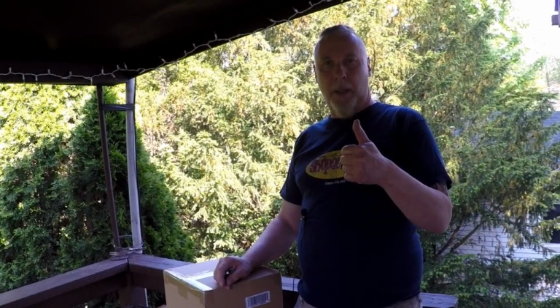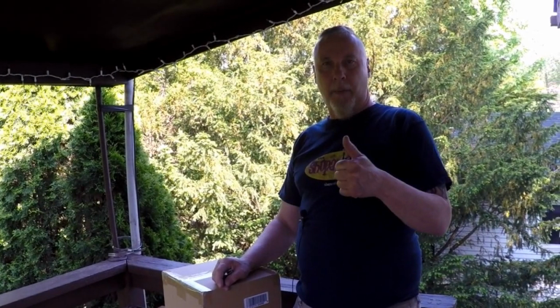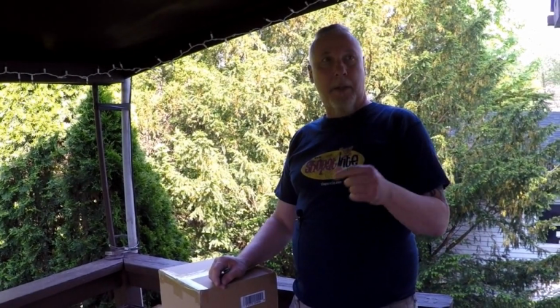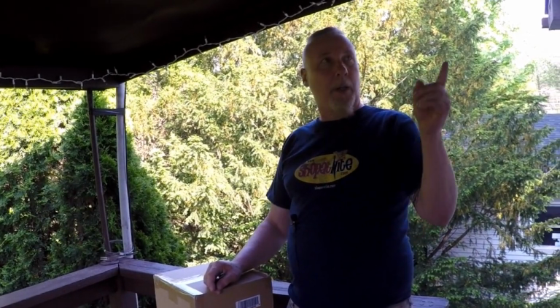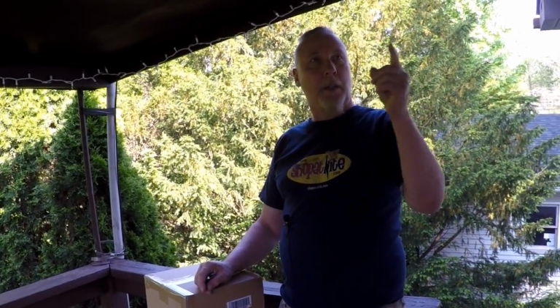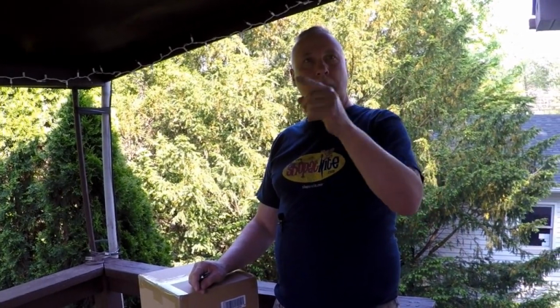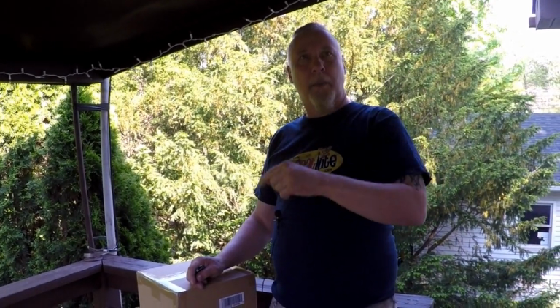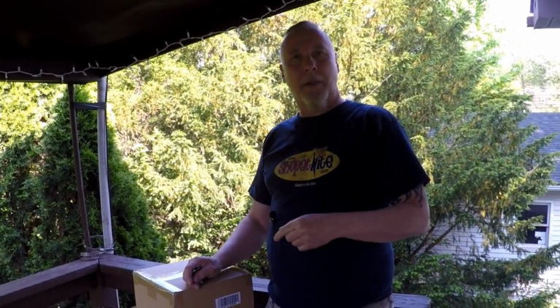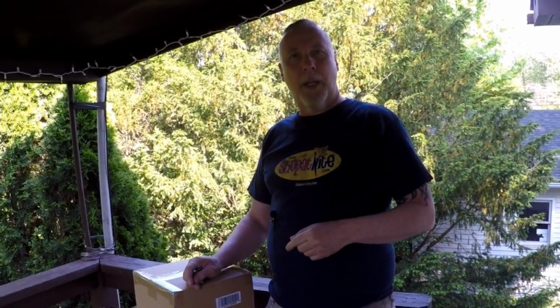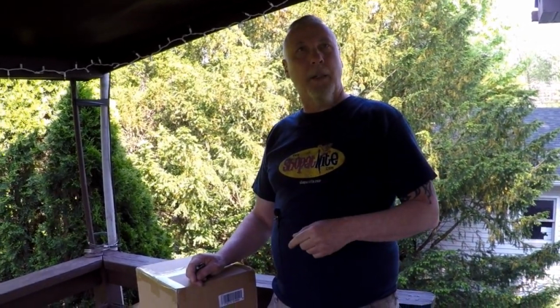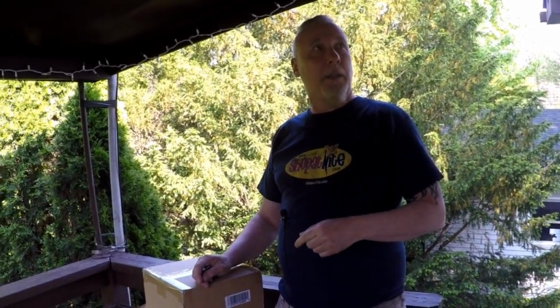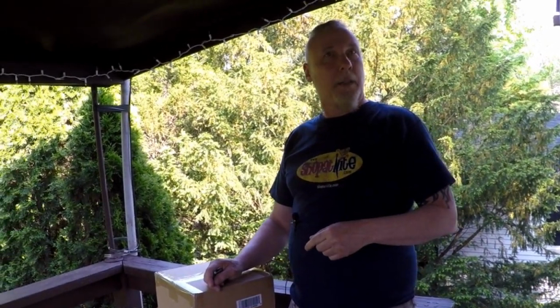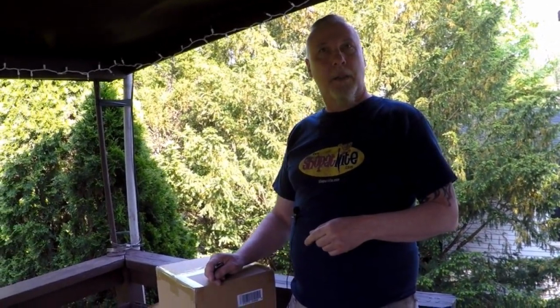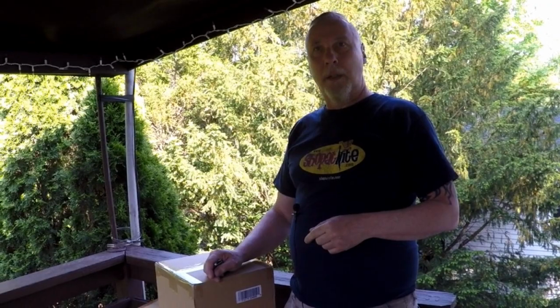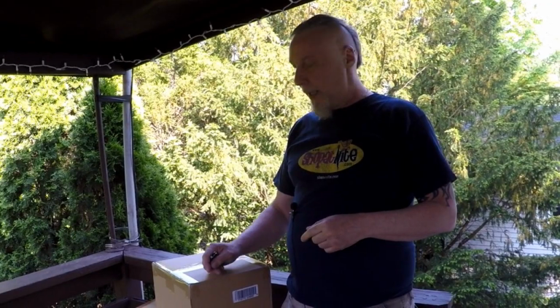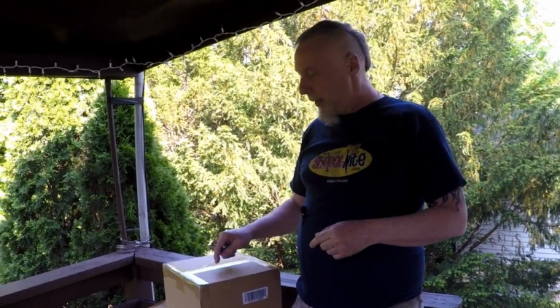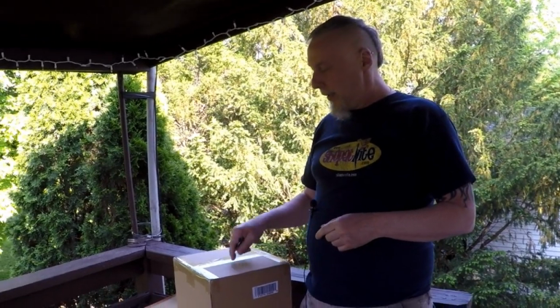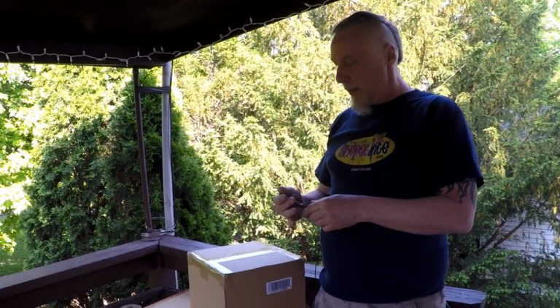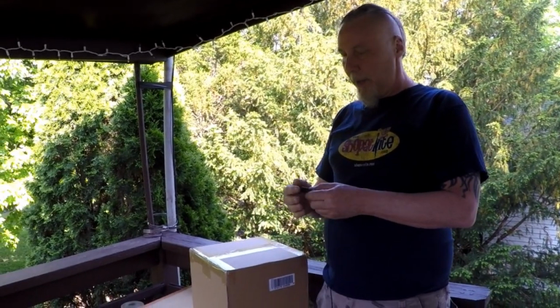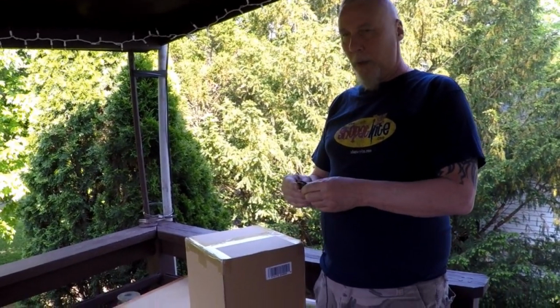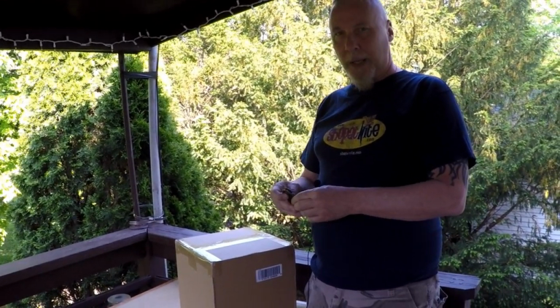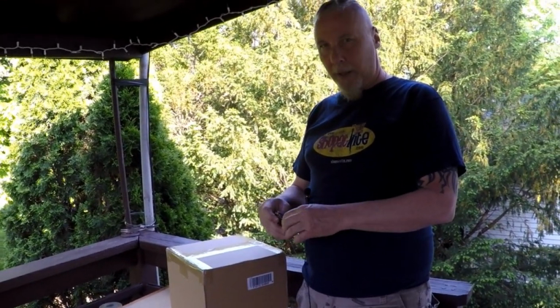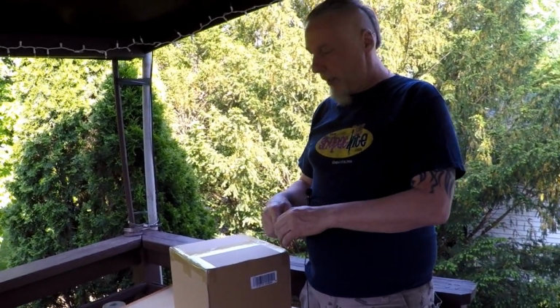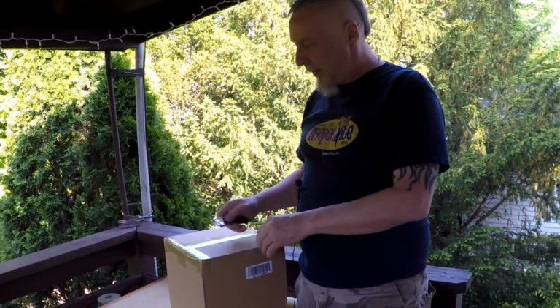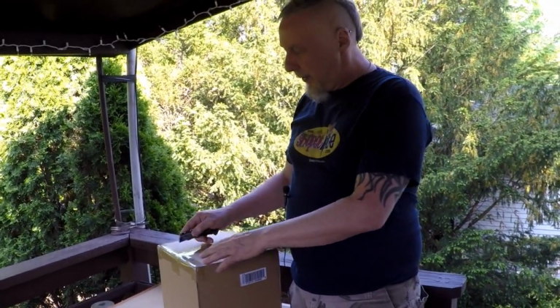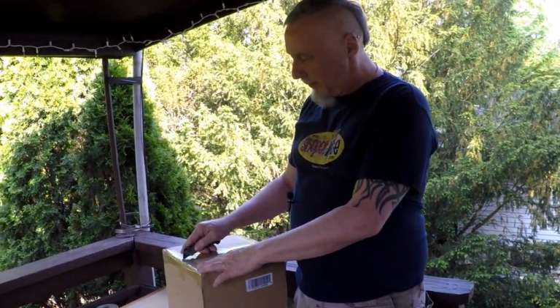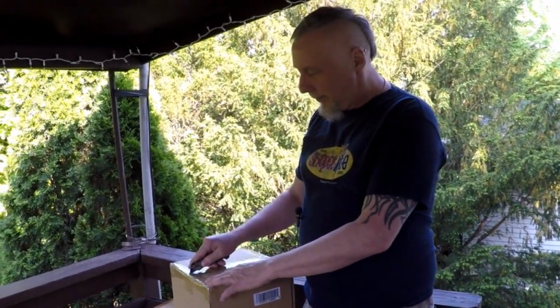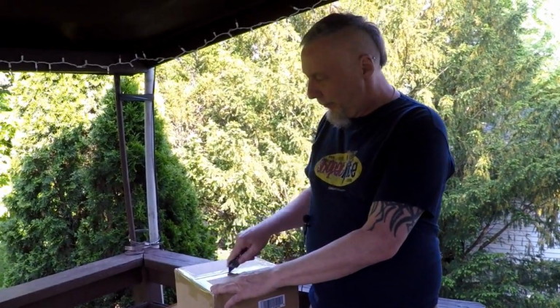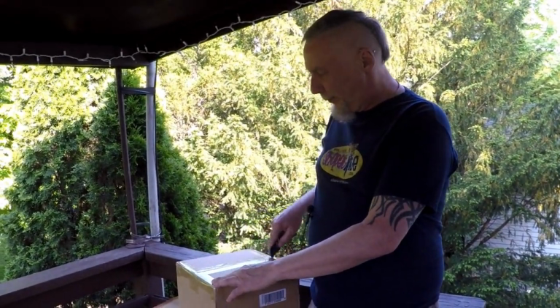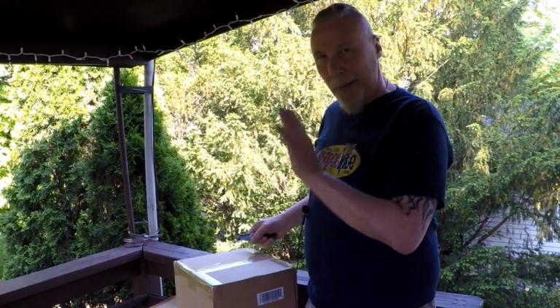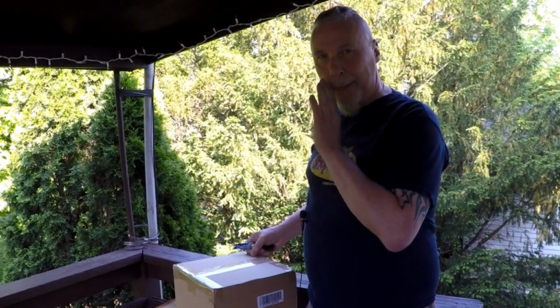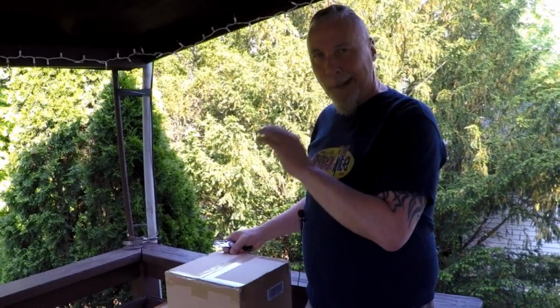Hi everybody. See that bug? See that bug just flew by? I saw it. Anyway, what do you see we're unboxing today? Something to do with a bug.